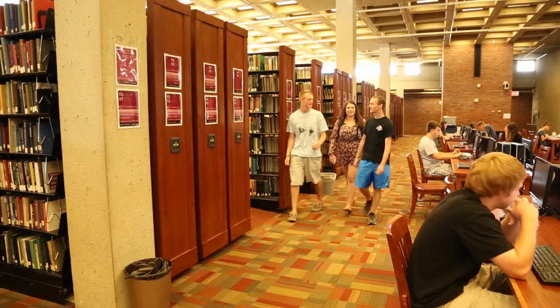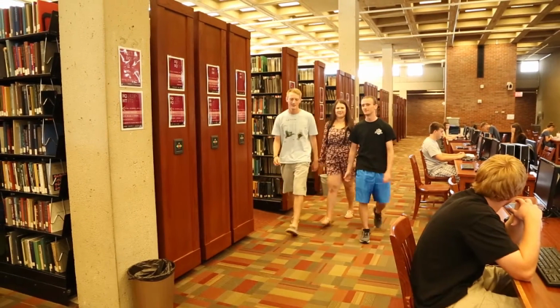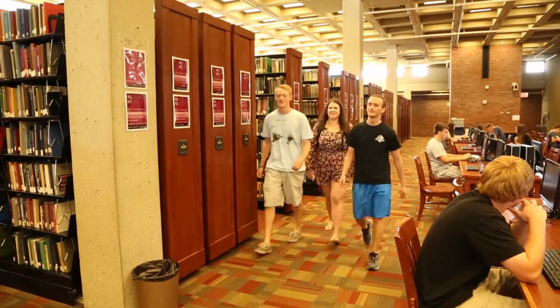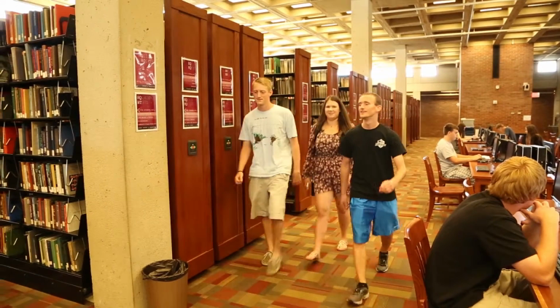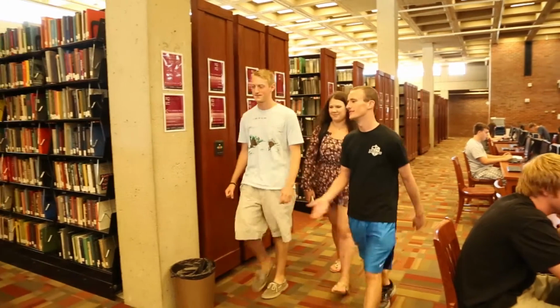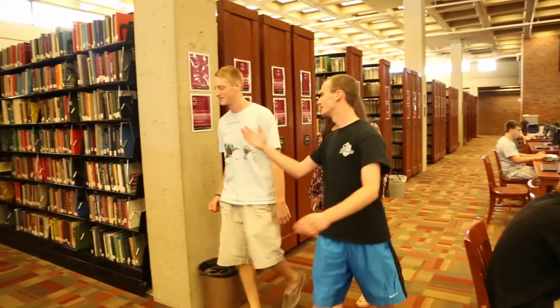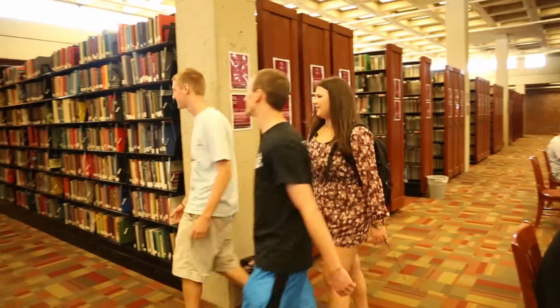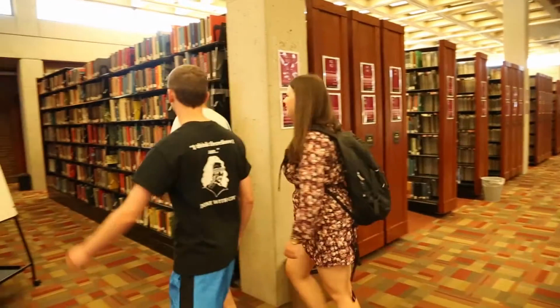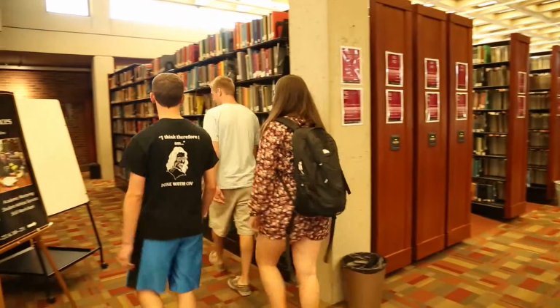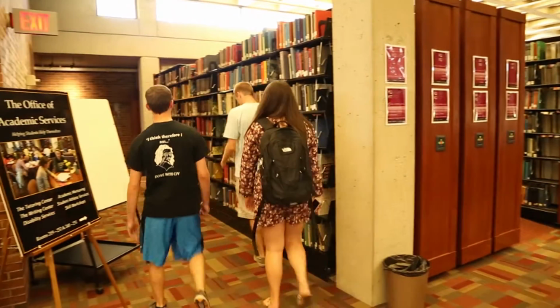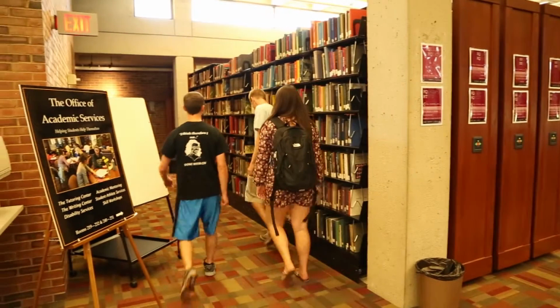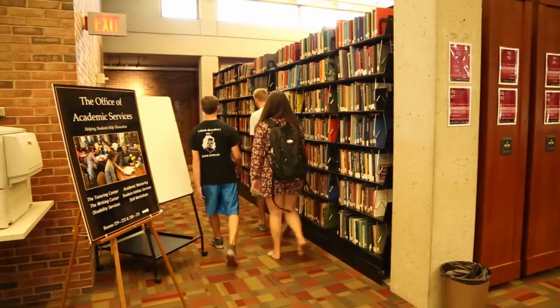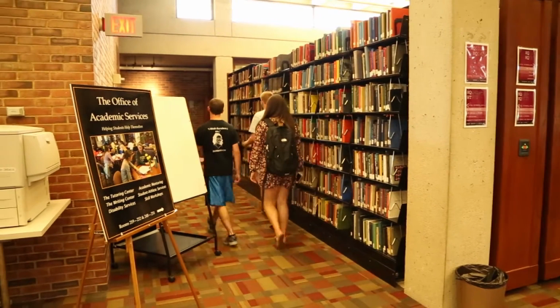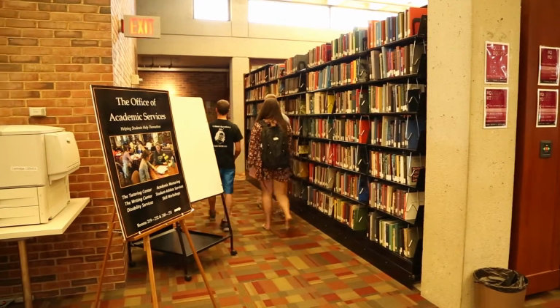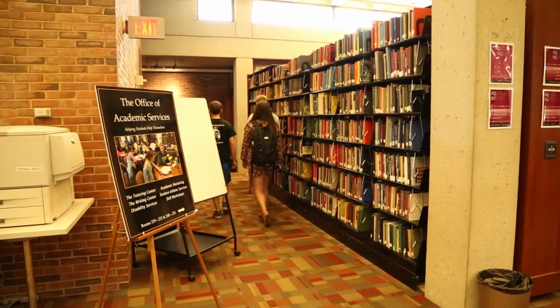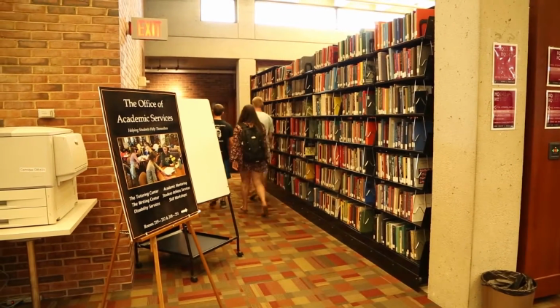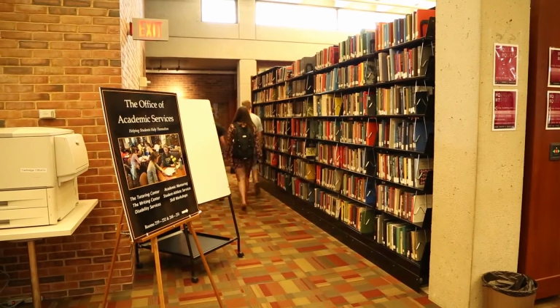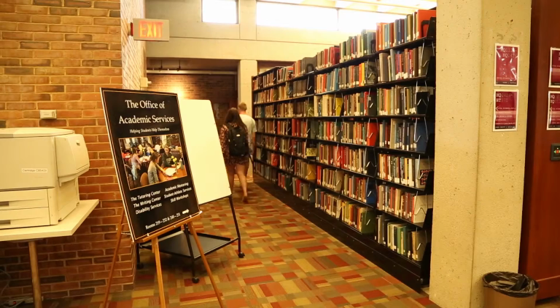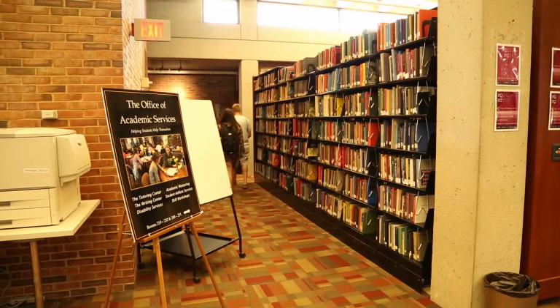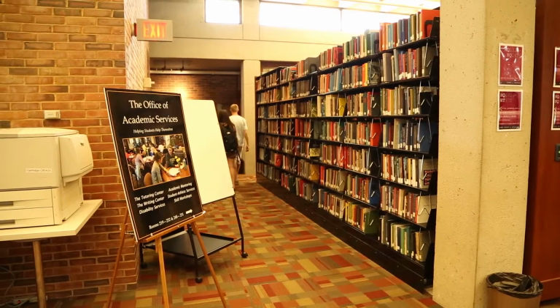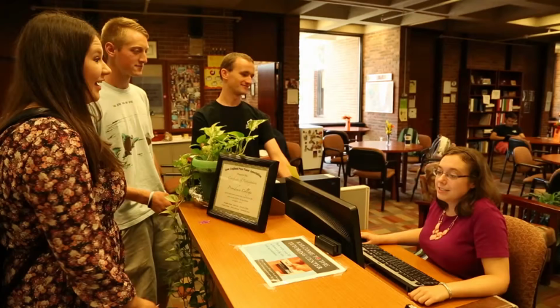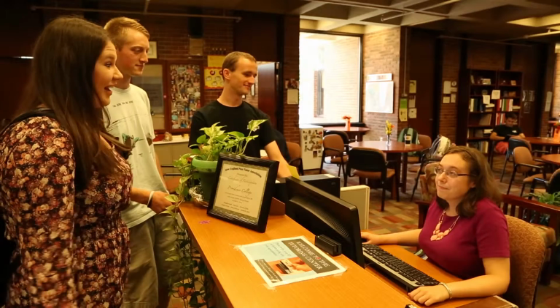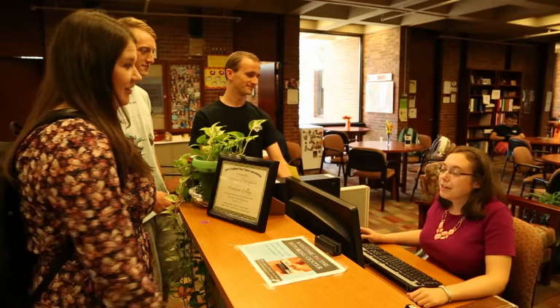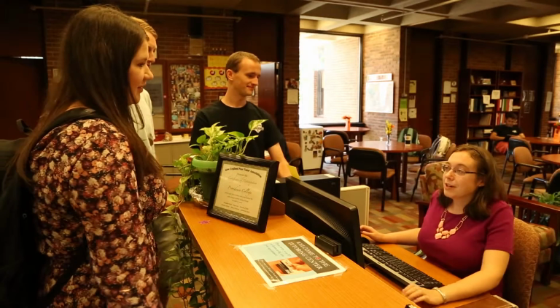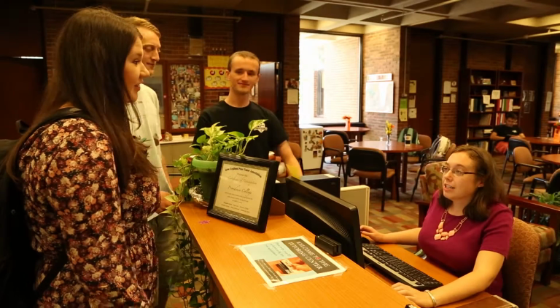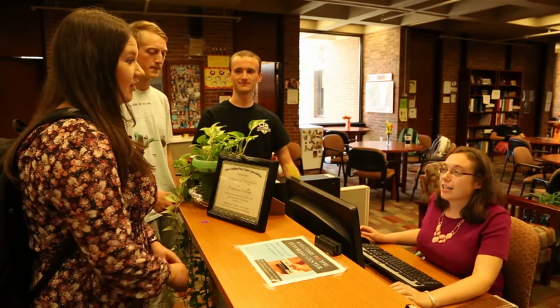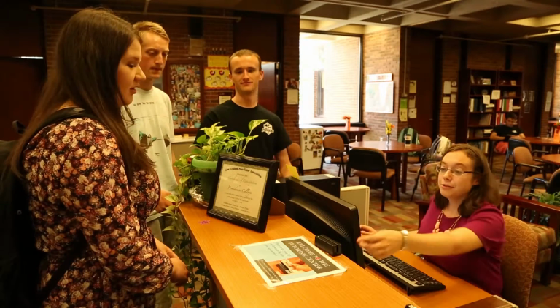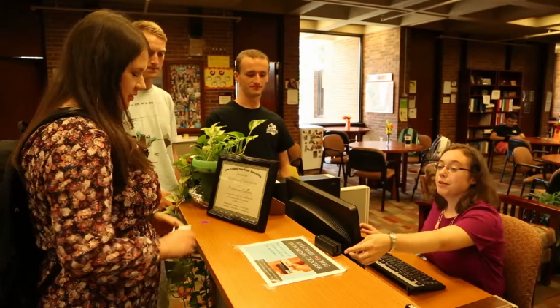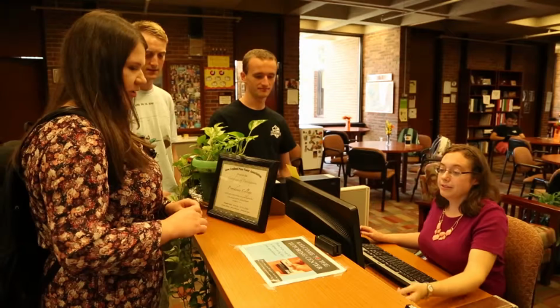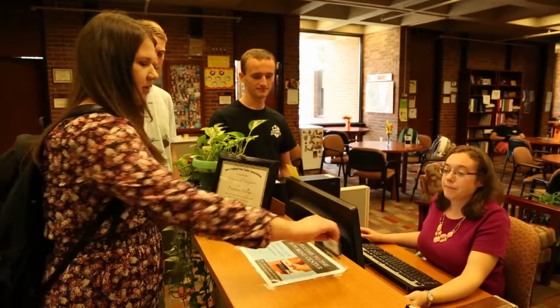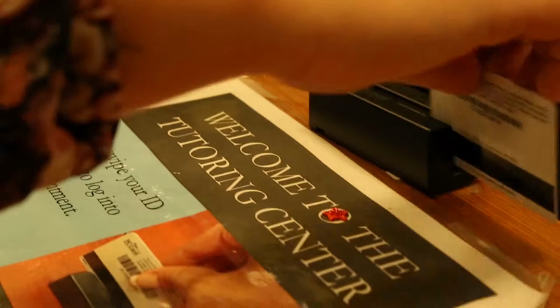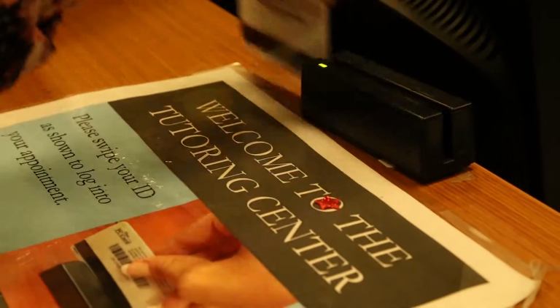We are open for appointments from Sunday at 1:30 through Friday at 4:30, closing at 9 o'clock every night. Appointments can be made by calling or visiting the center. Once you get to the desk, you will be greeted by a tutor and asked to swipe your PC ID, as you see Morgan doing here.